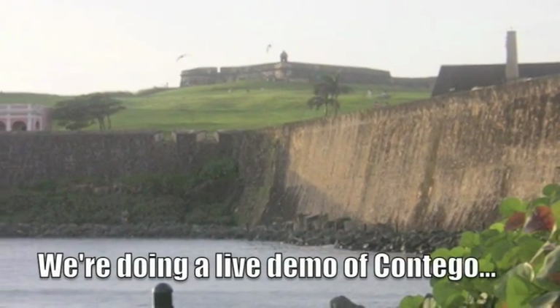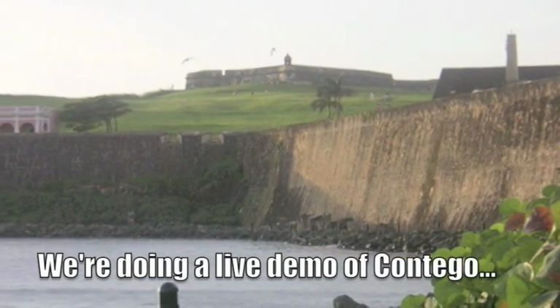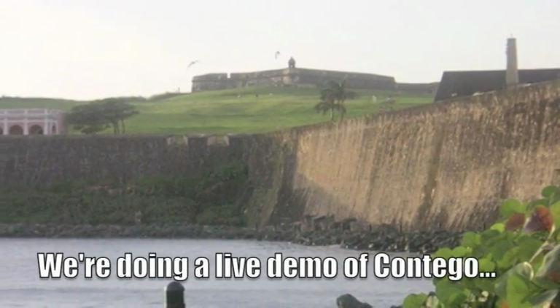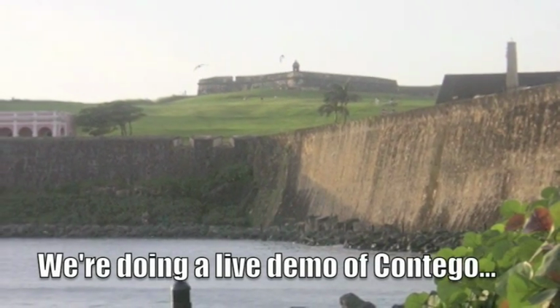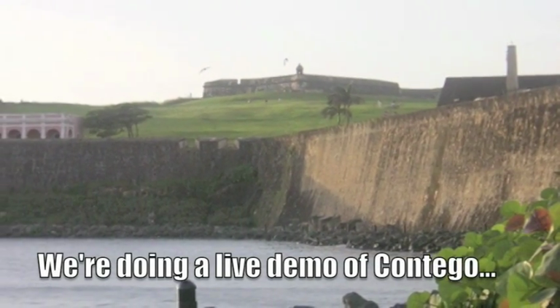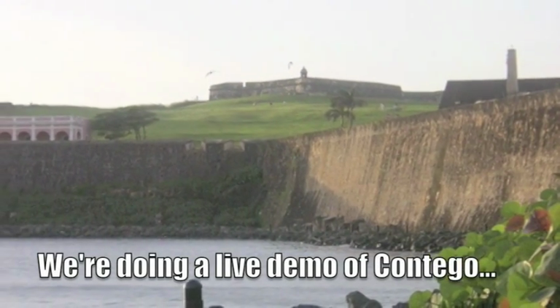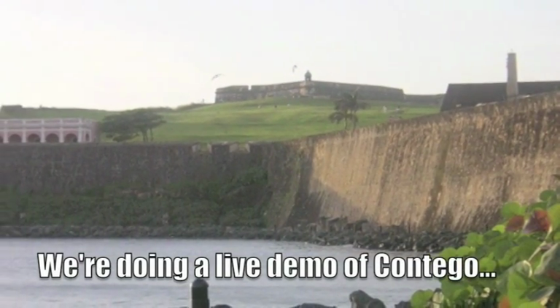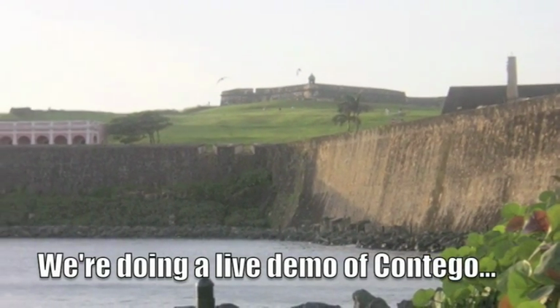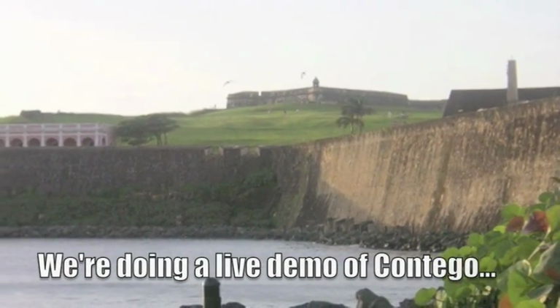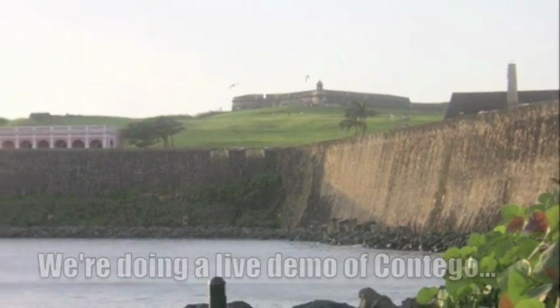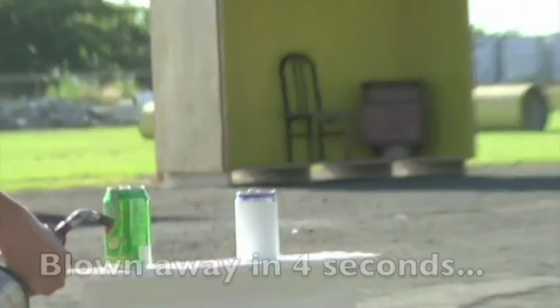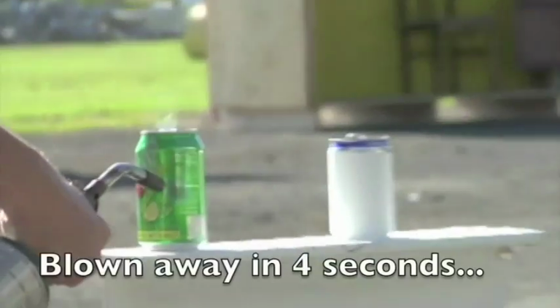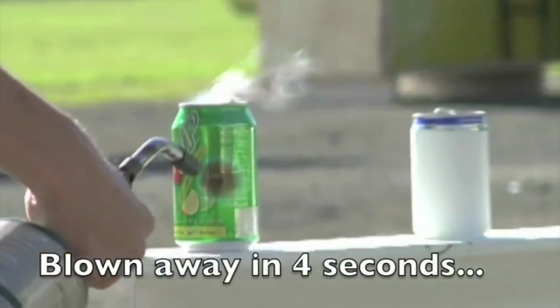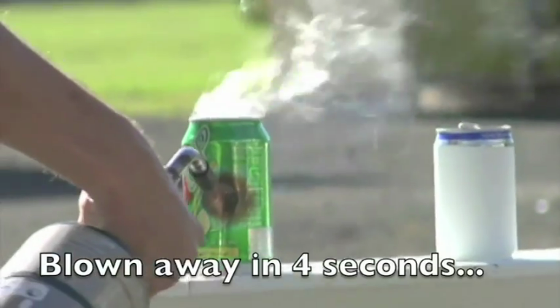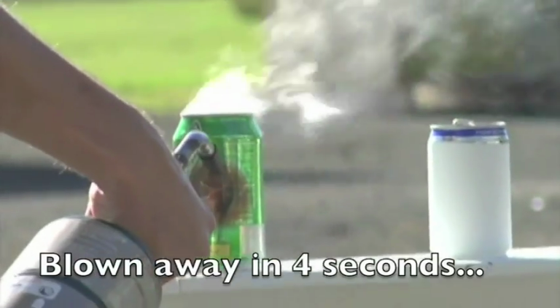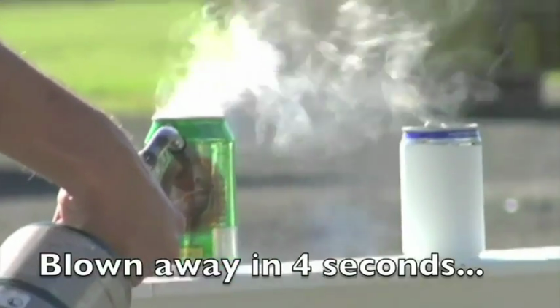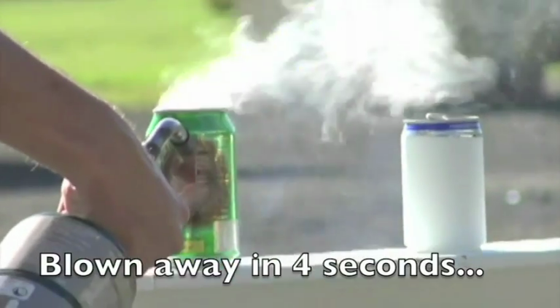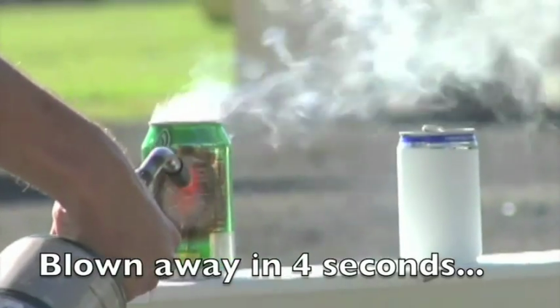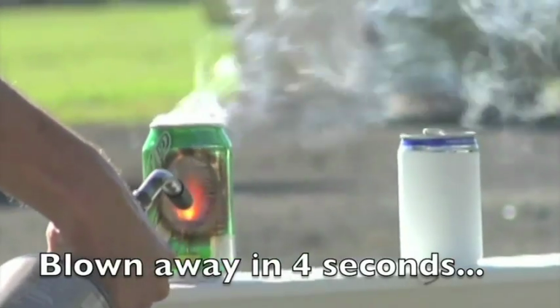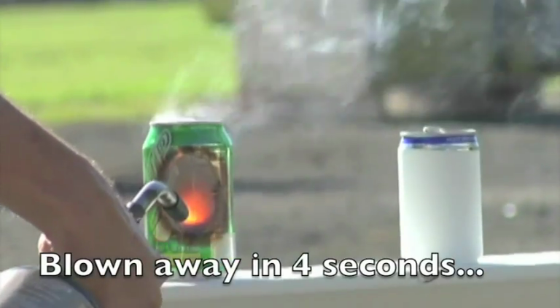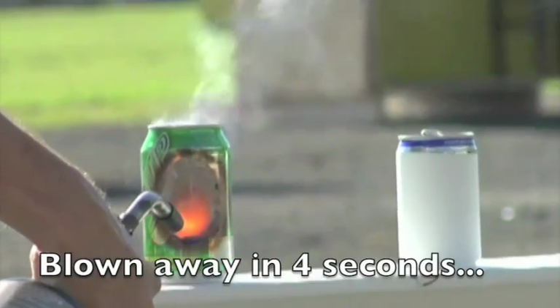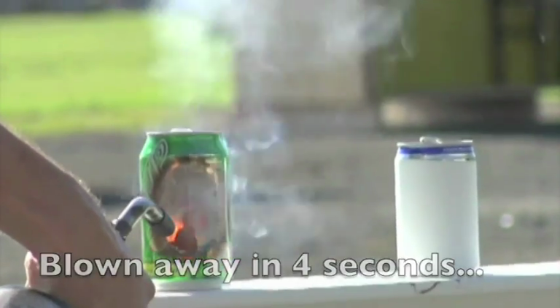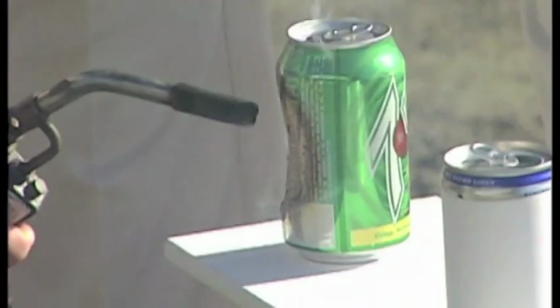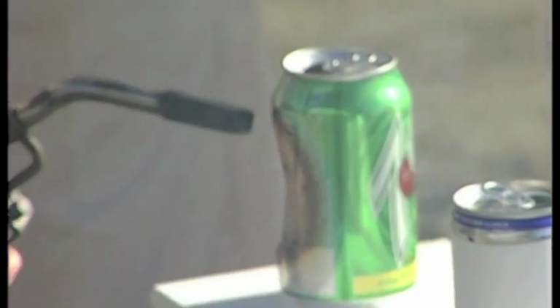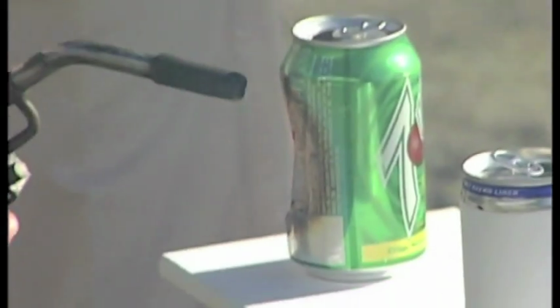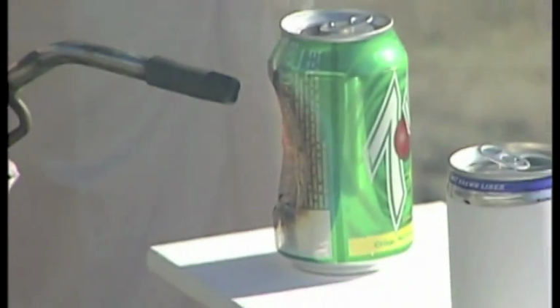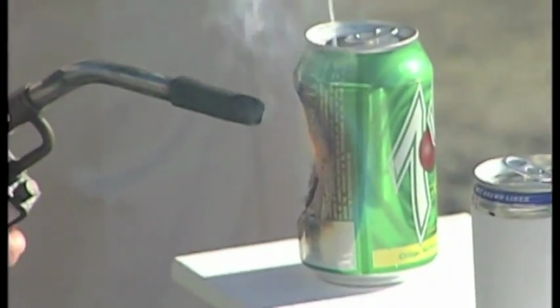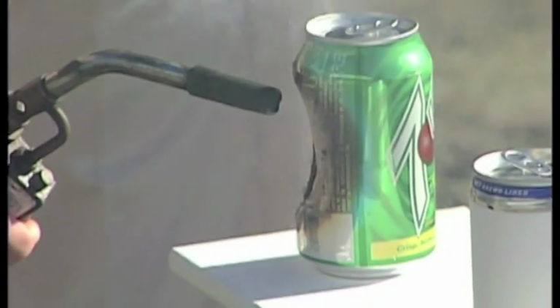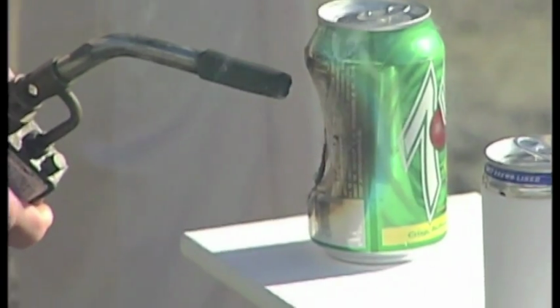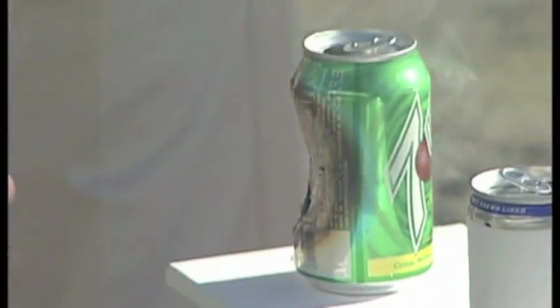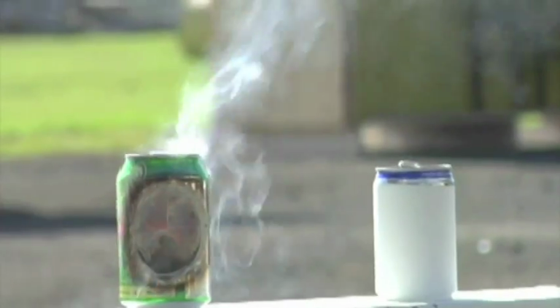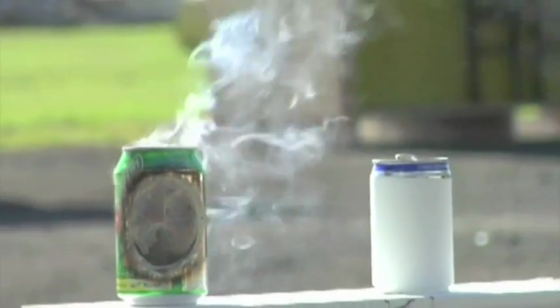We're going to start out with that typical demonstration you may have seen with an empty soda can. When hit with a propane blowtorch, we blow through it in four and a half, five seconds.